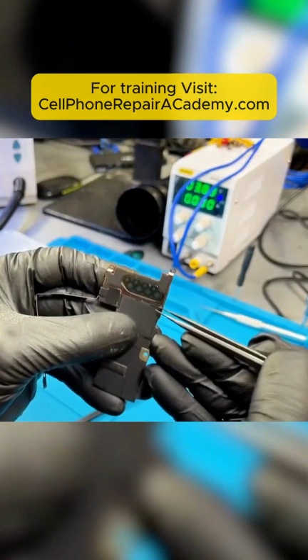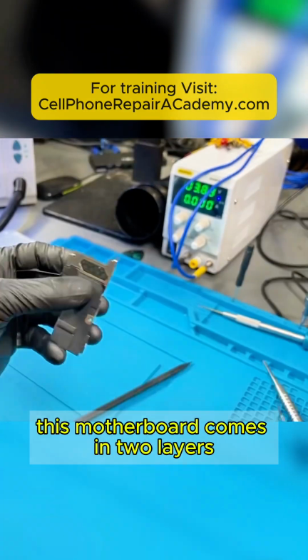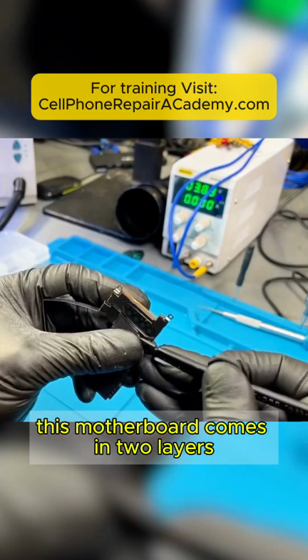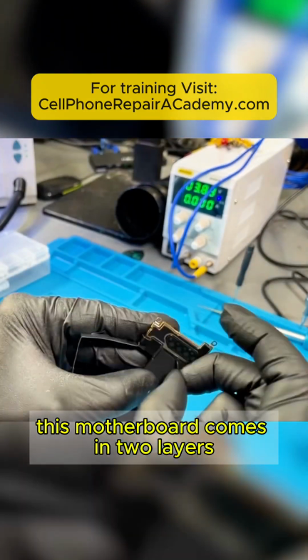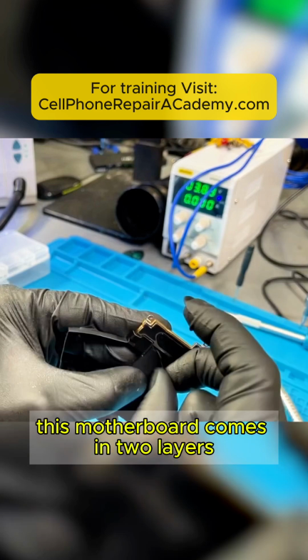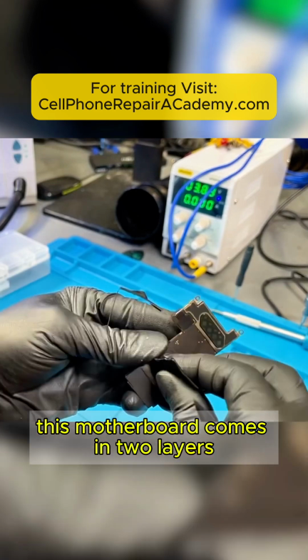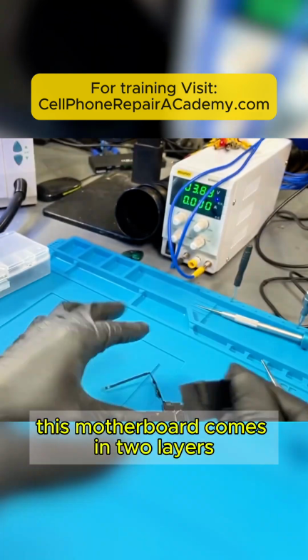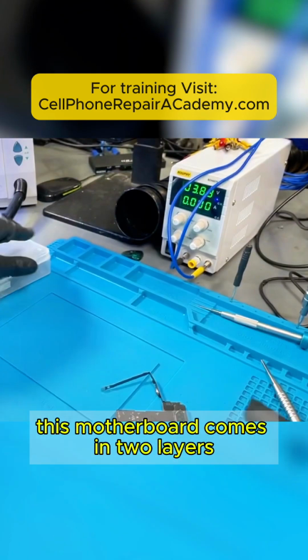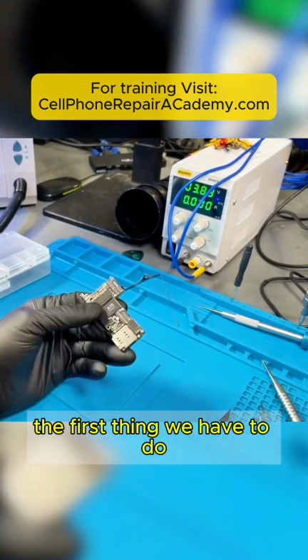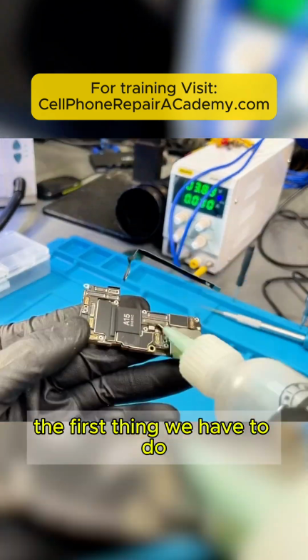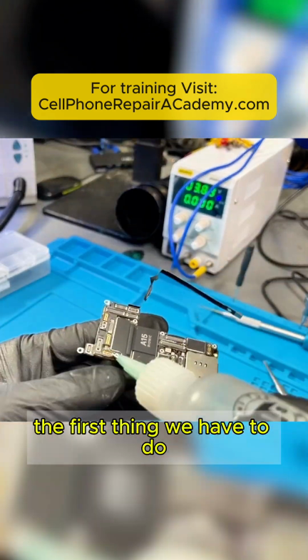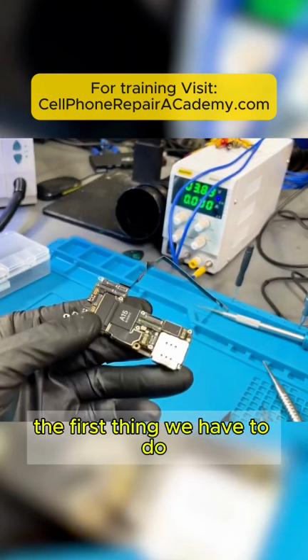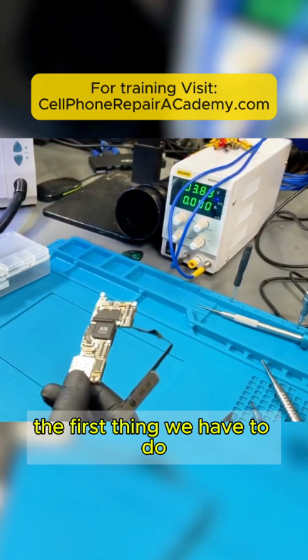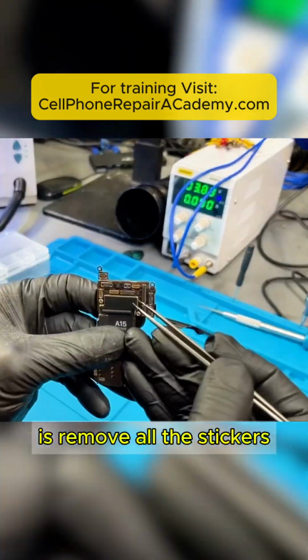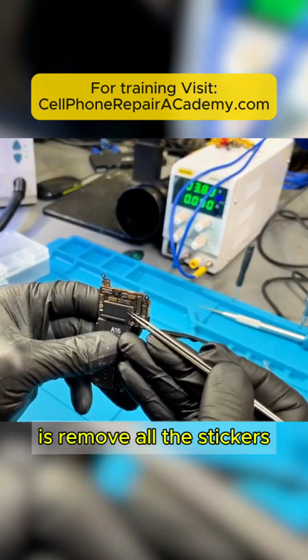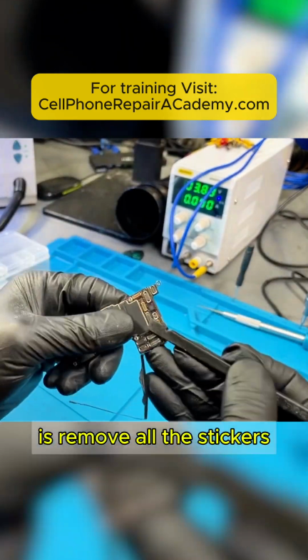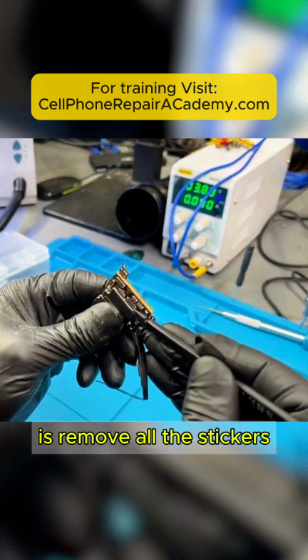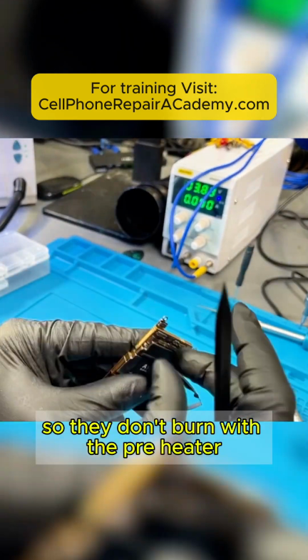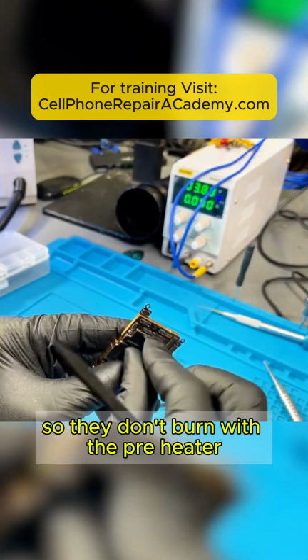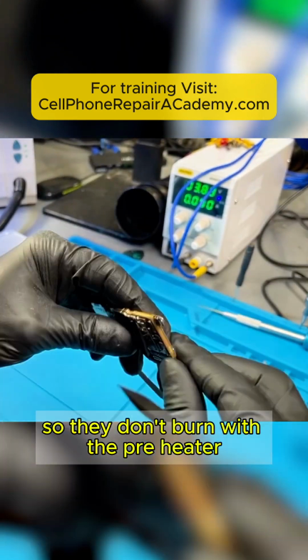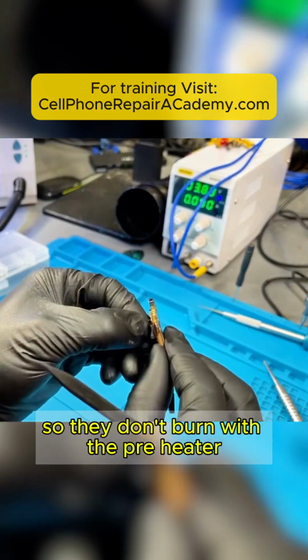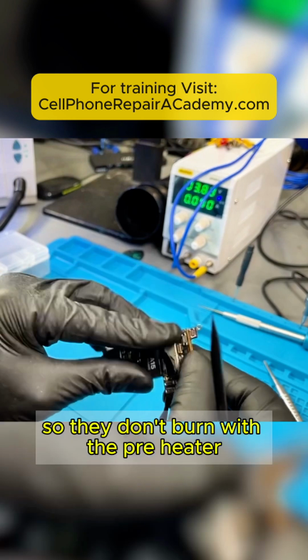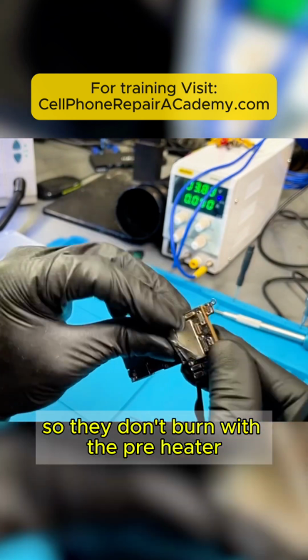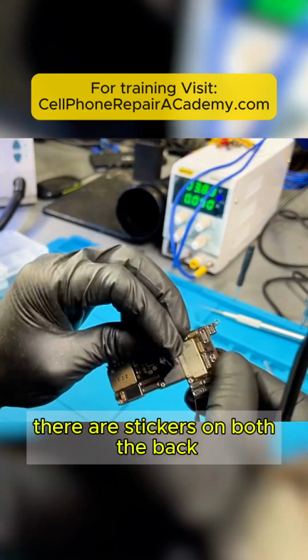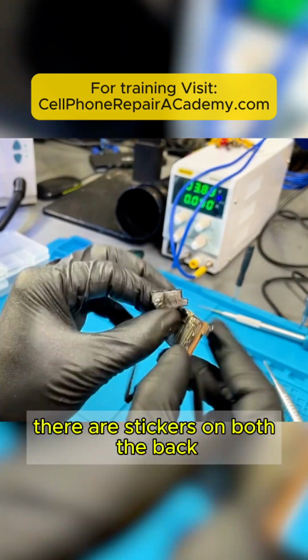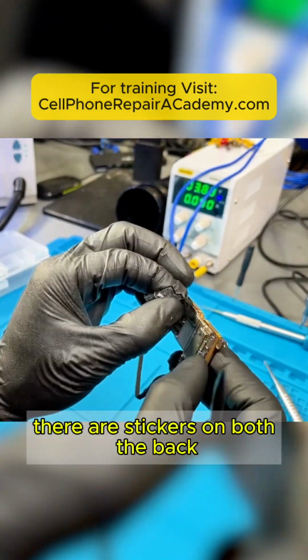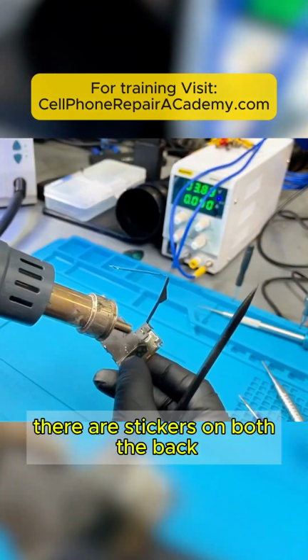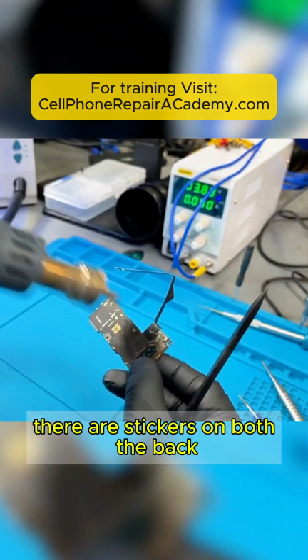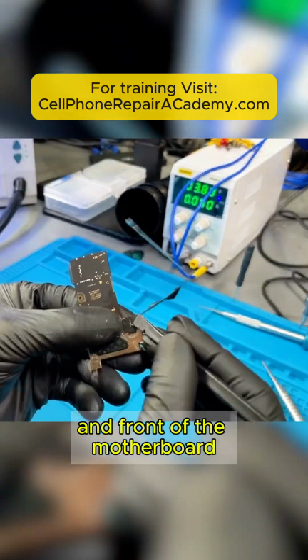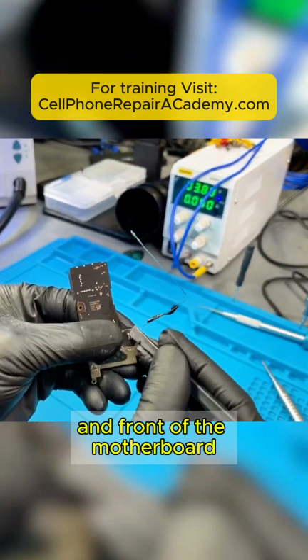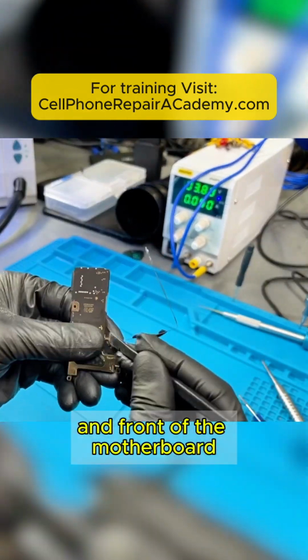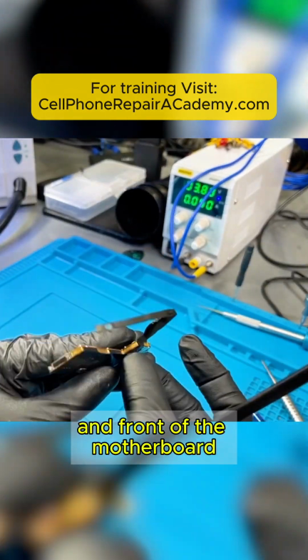This motherboard comes in two layers. The first thing we have to do is remove all the stickers so they don't burn with the preheater. There are stickers on both the back and front of the motherboard.